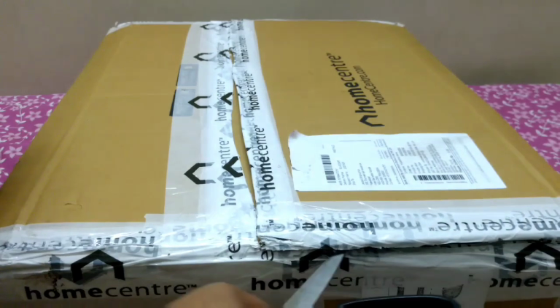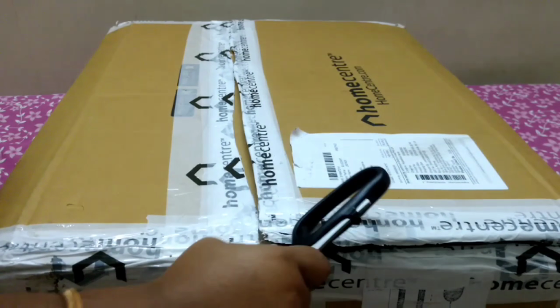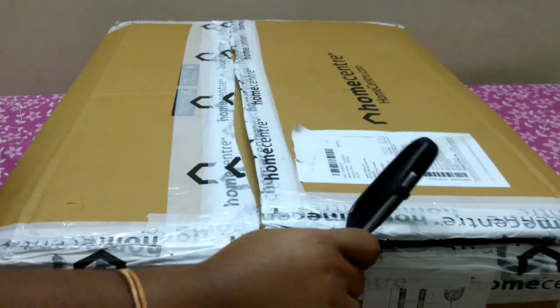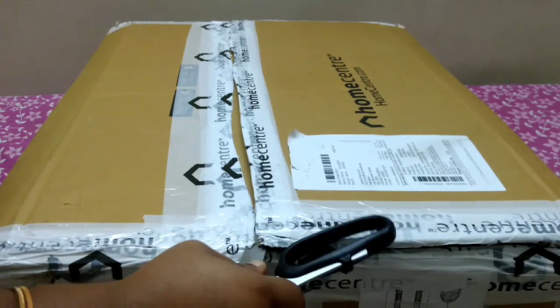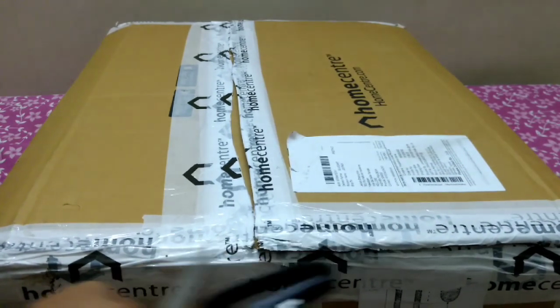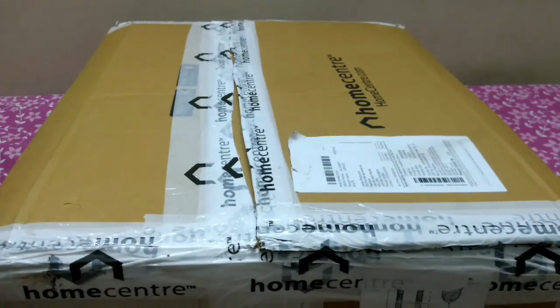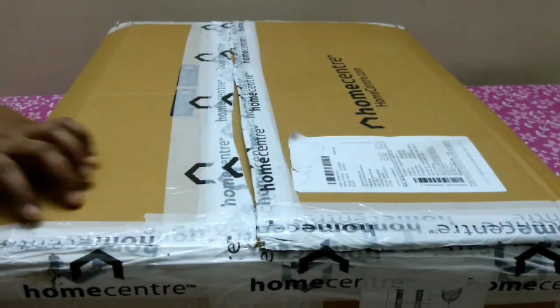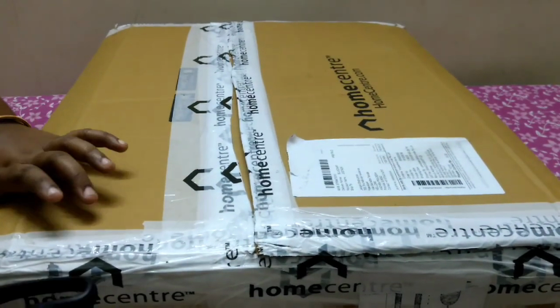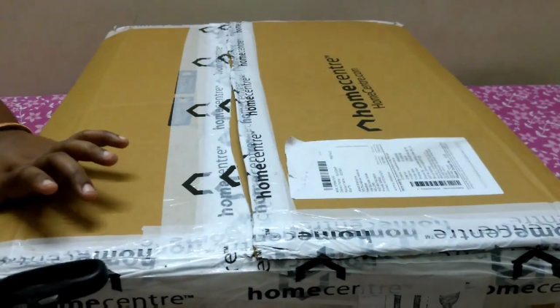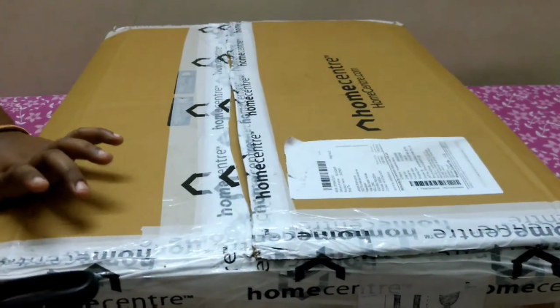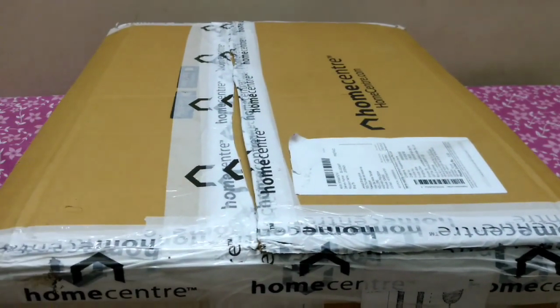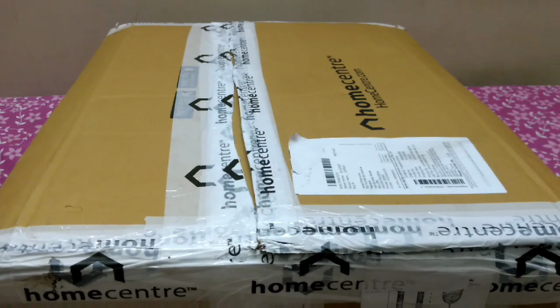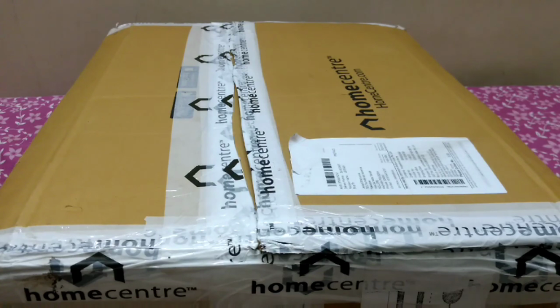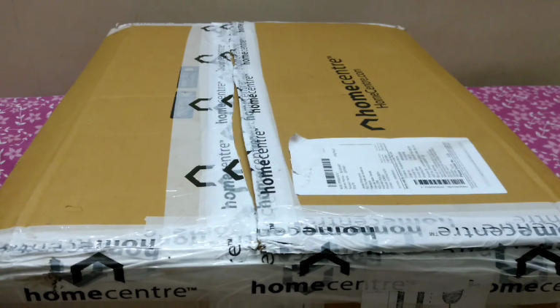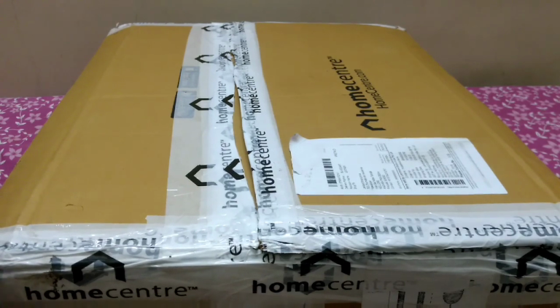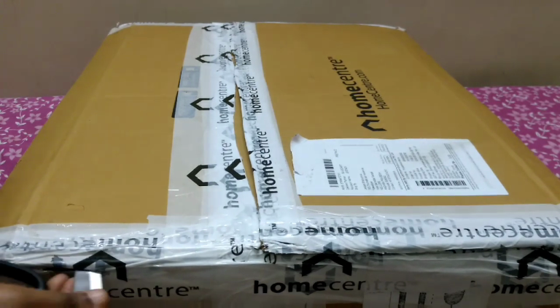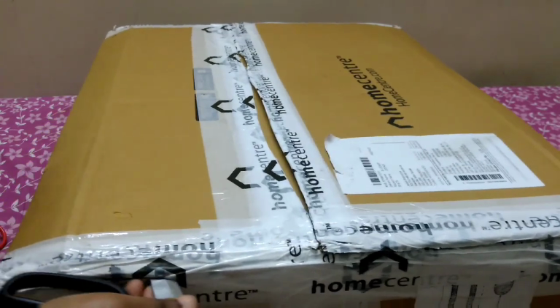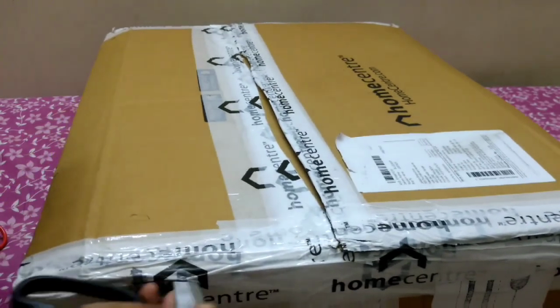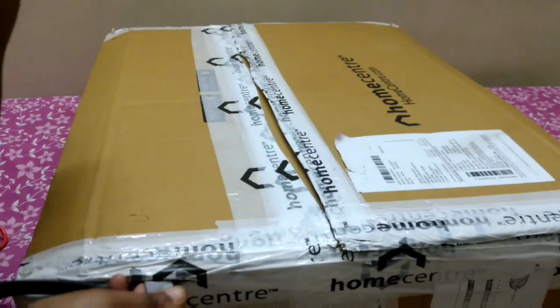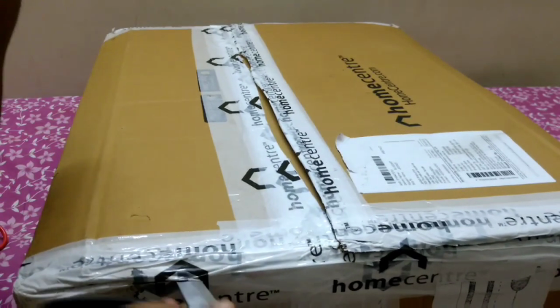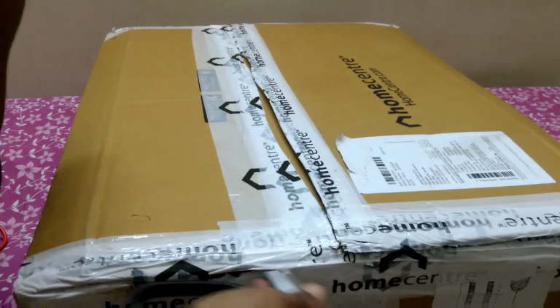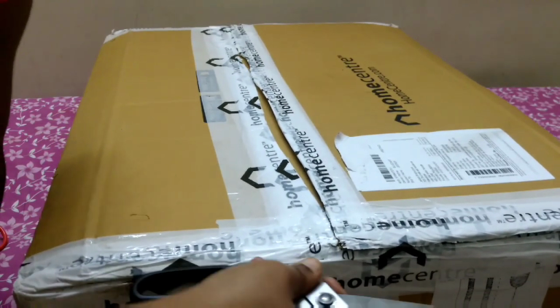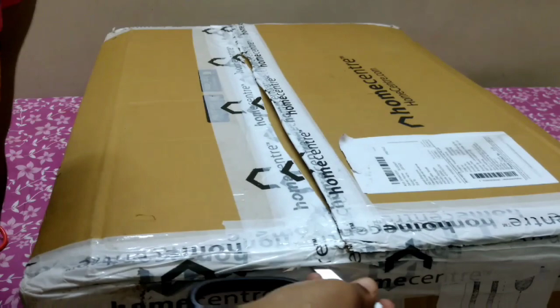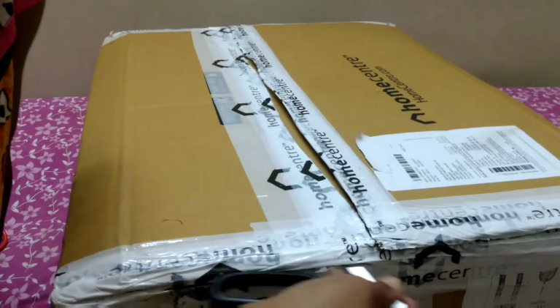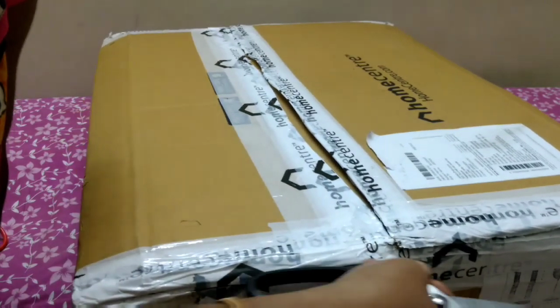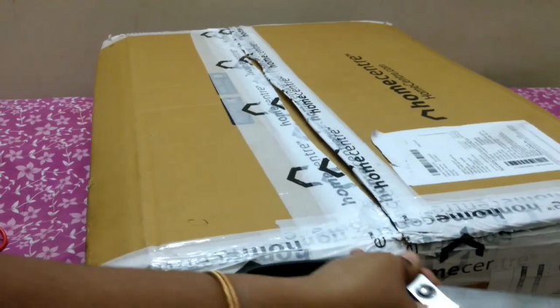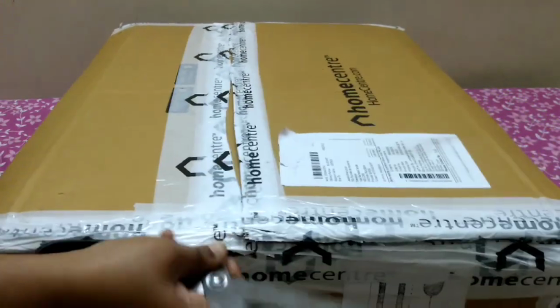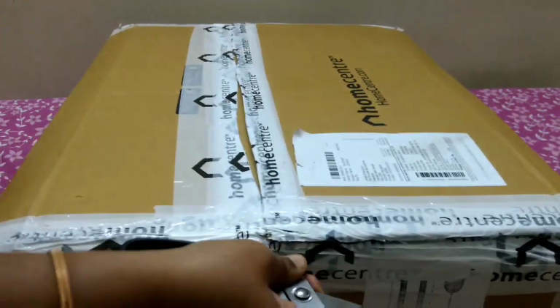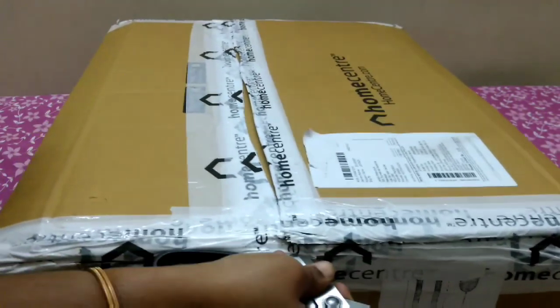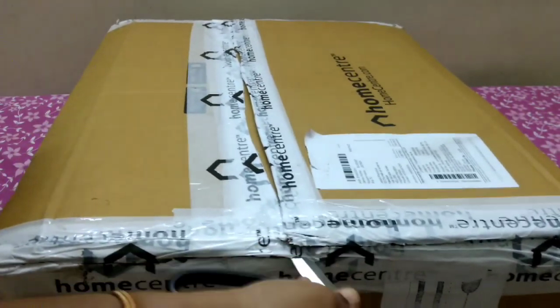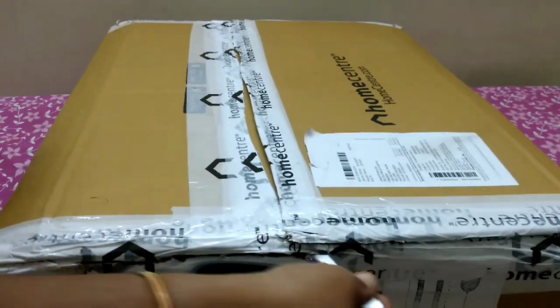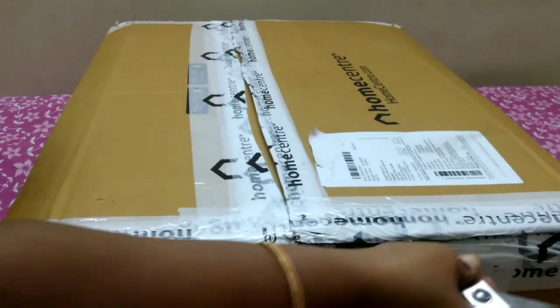I have bought only two products, but even those two products are placed in a big carton and packed well. I got my products in perfect condition, so now let's see what's inside.